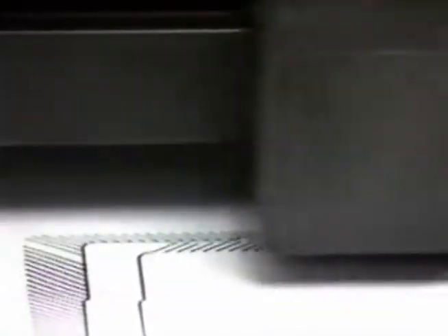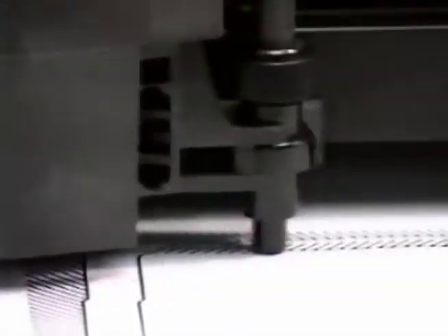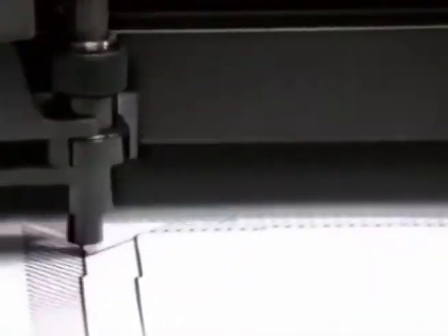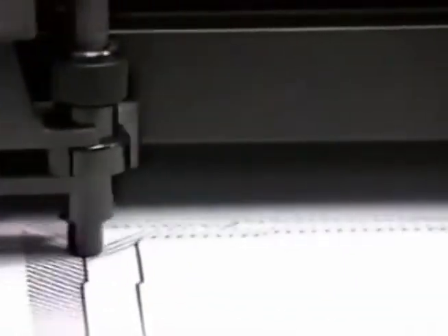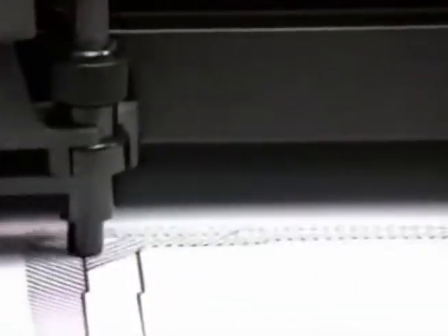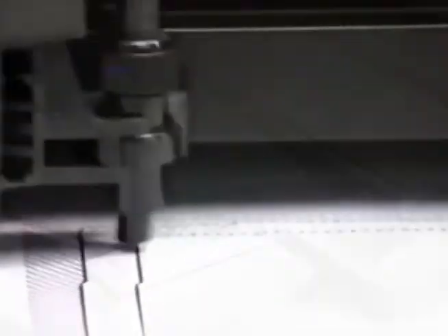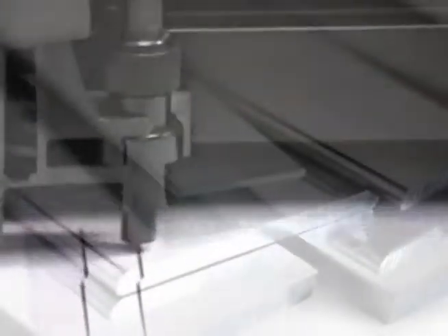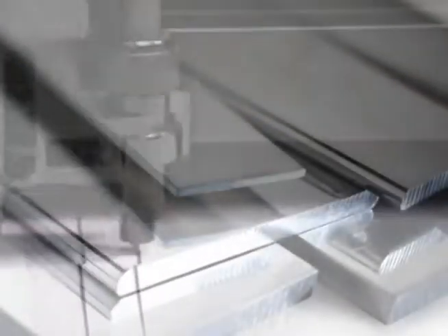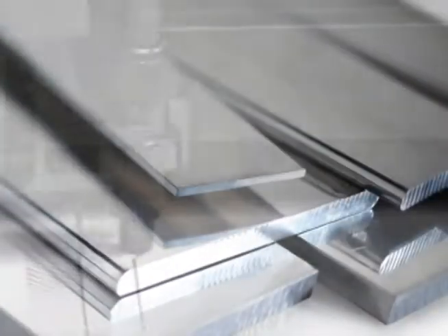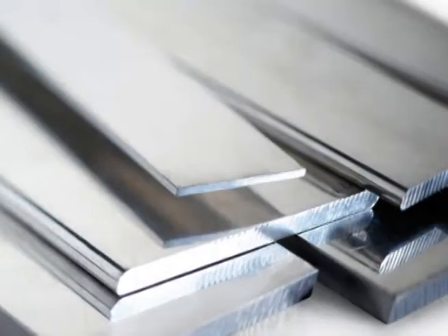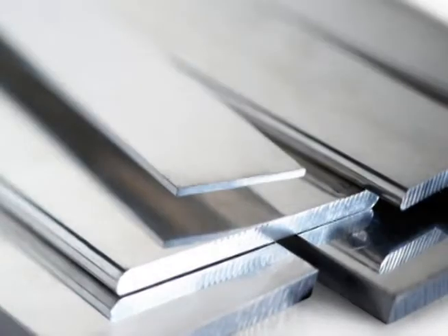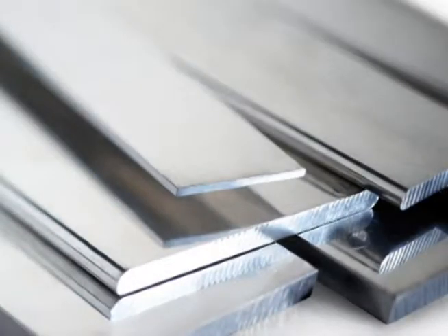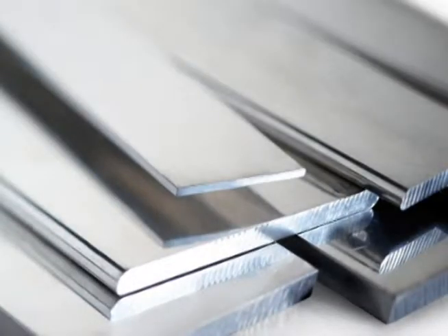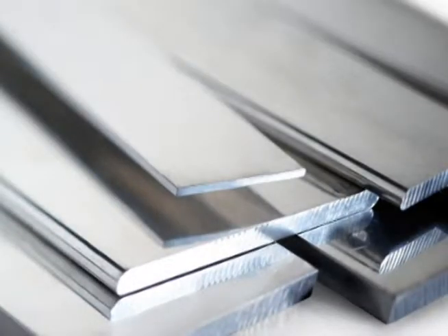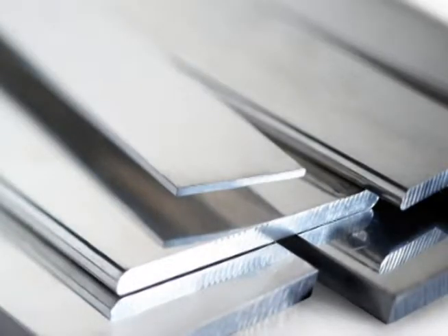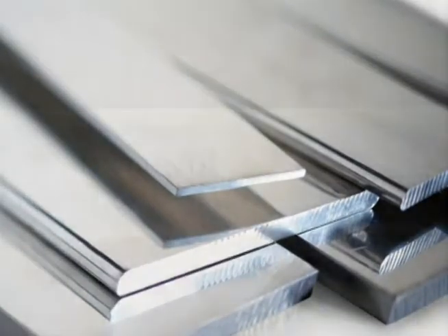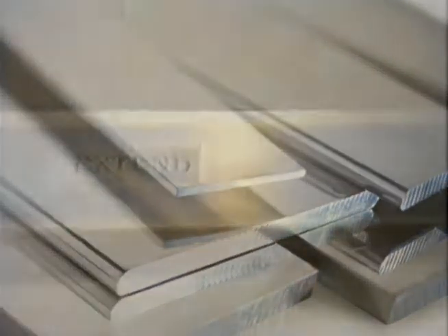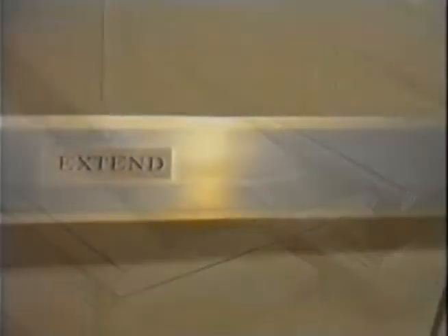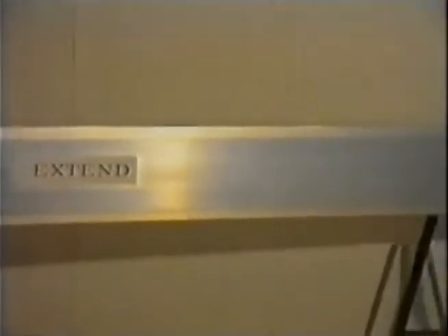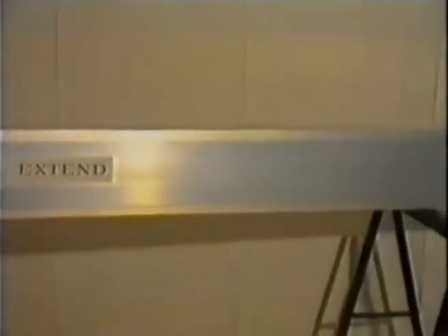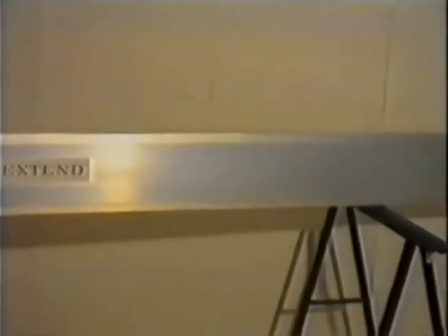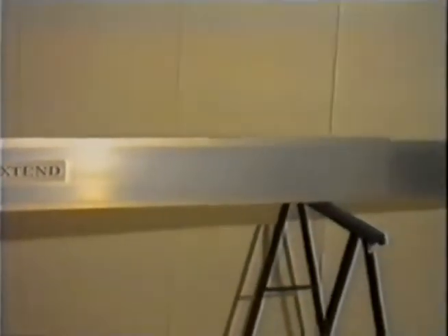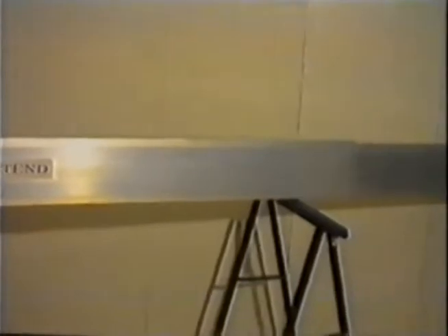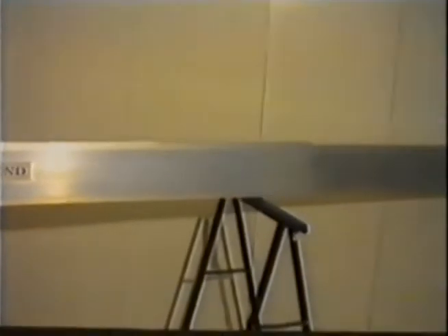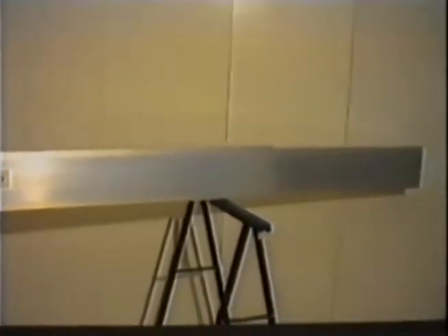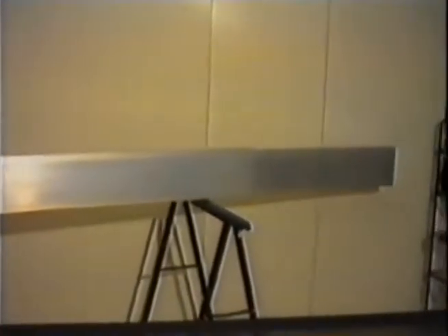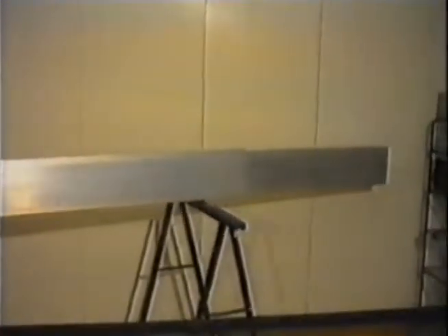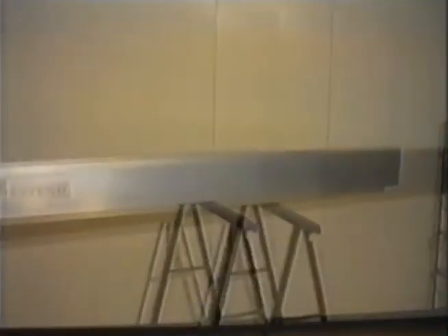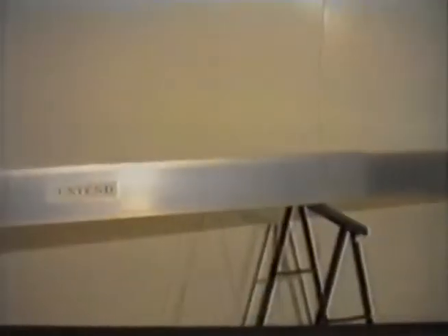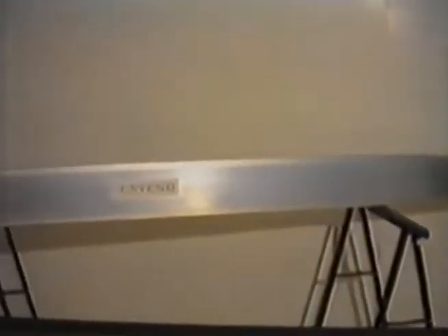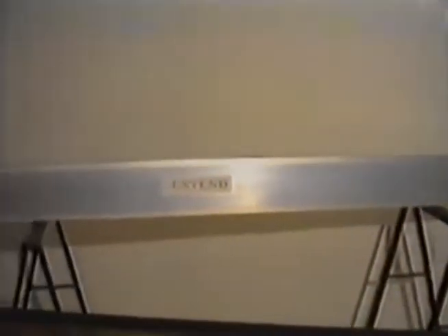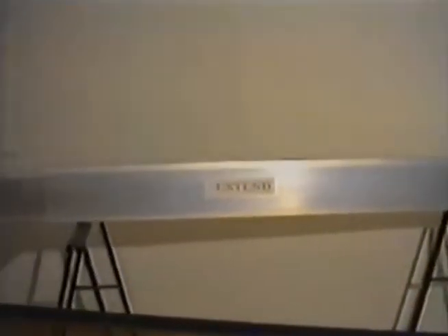The extended beam is made up of three parts as shown in this video. The central part is the largest section. The two parts on the extreme sides are fitted into the larger part in an adjusted and telescopic manner.